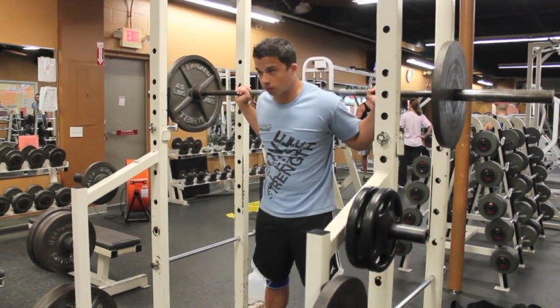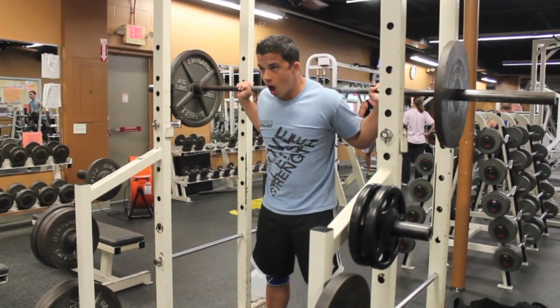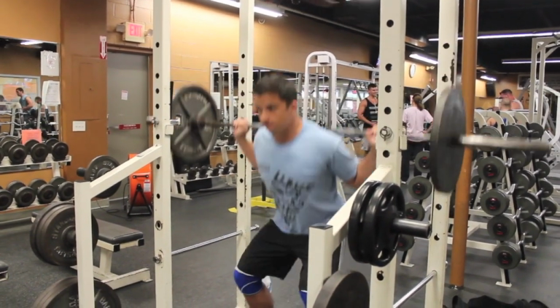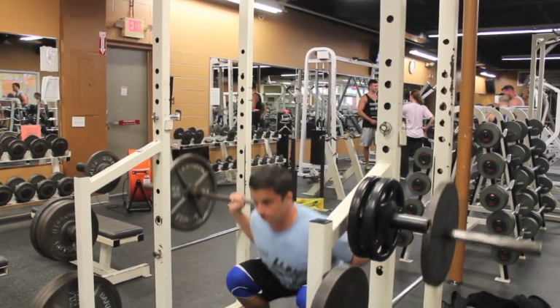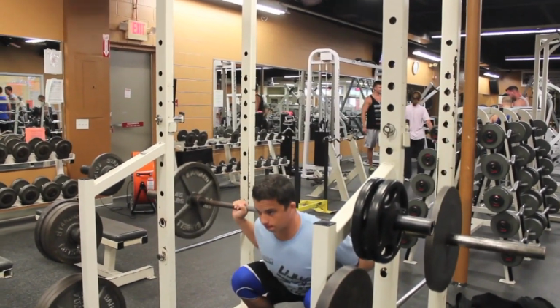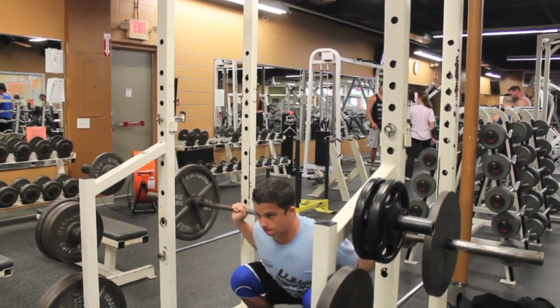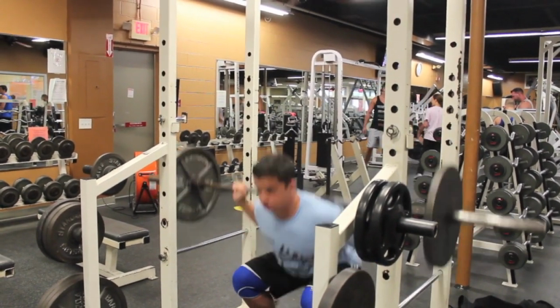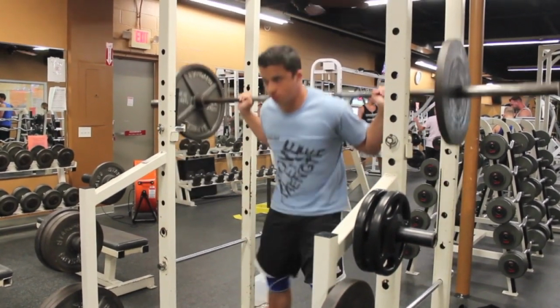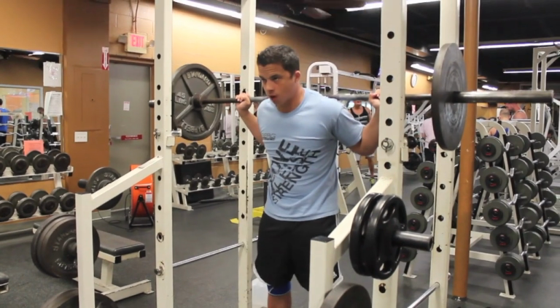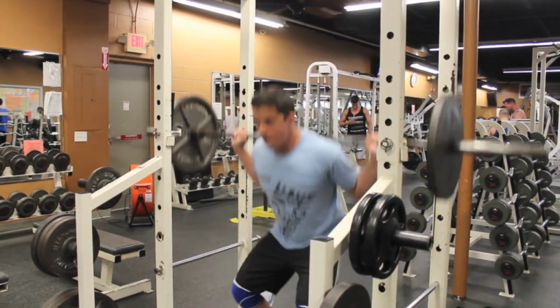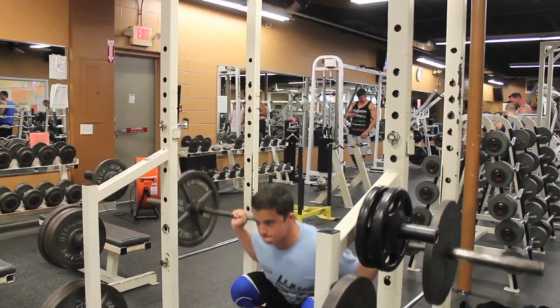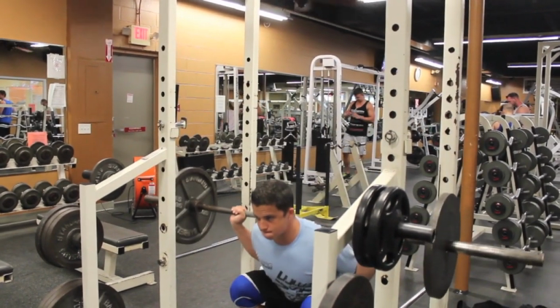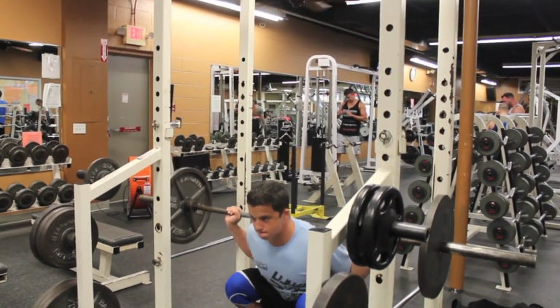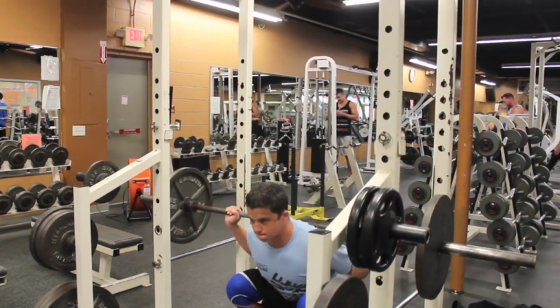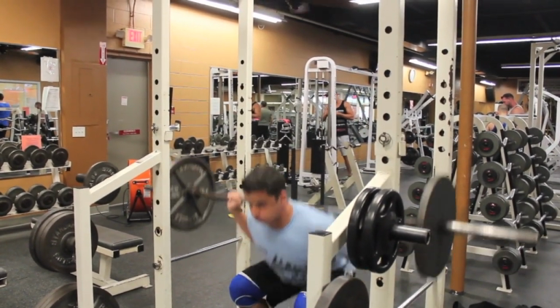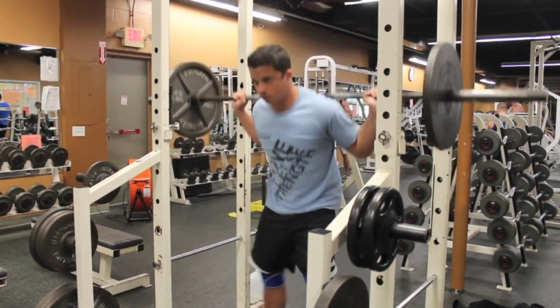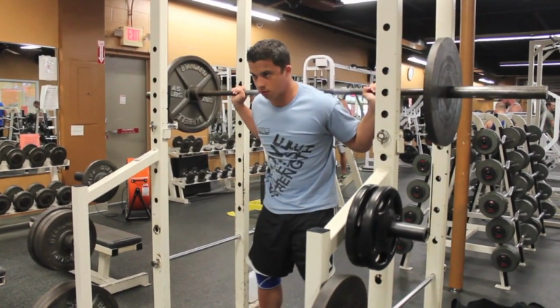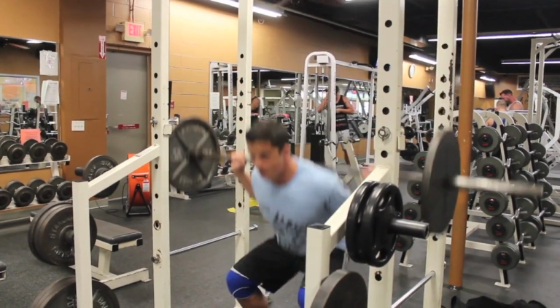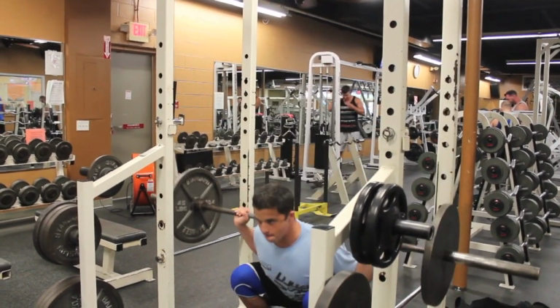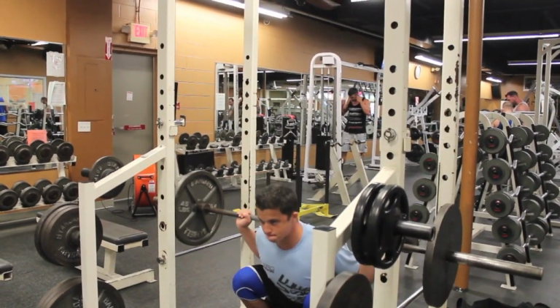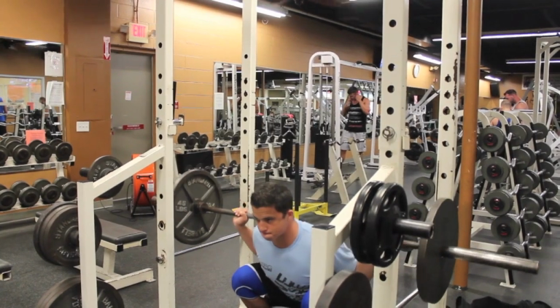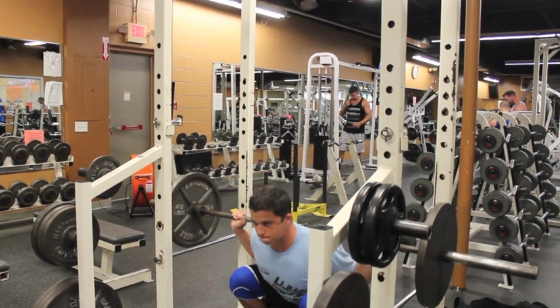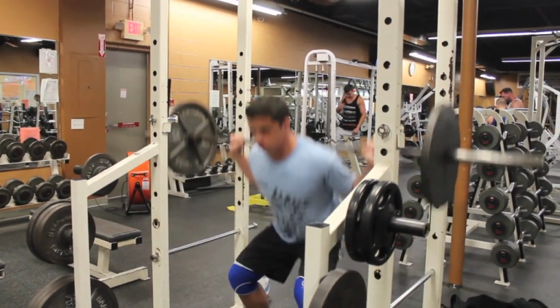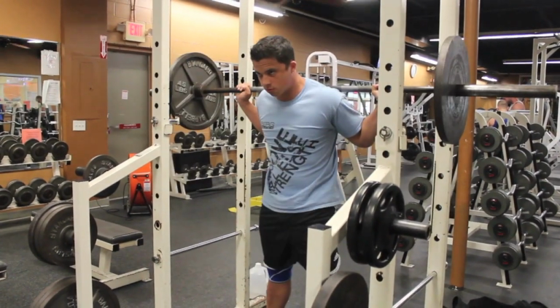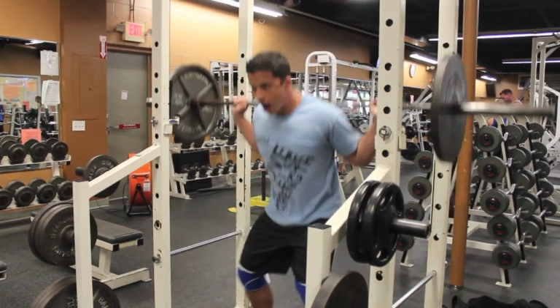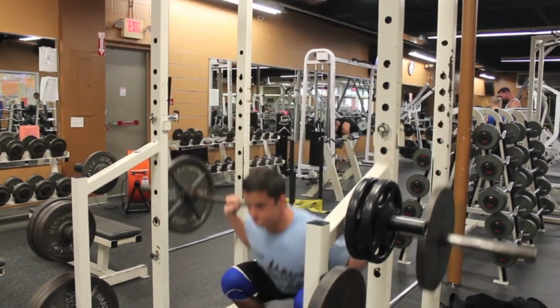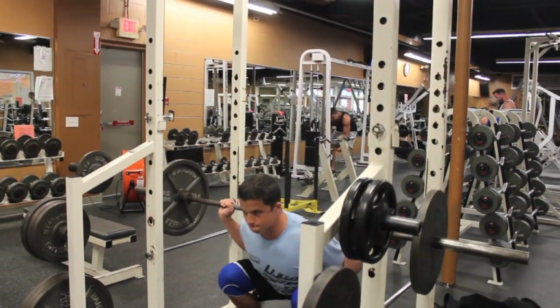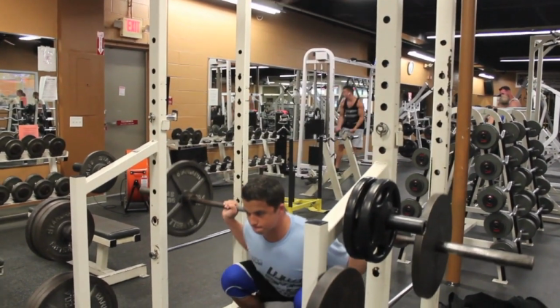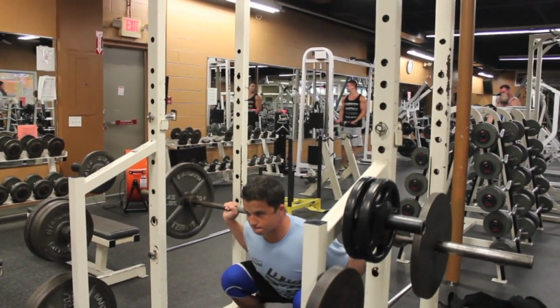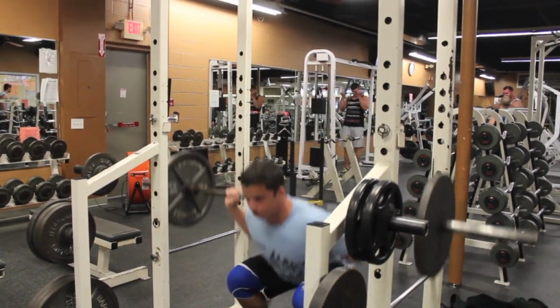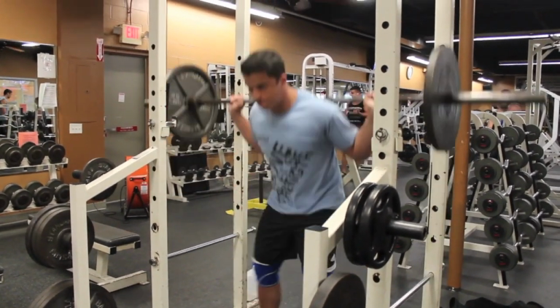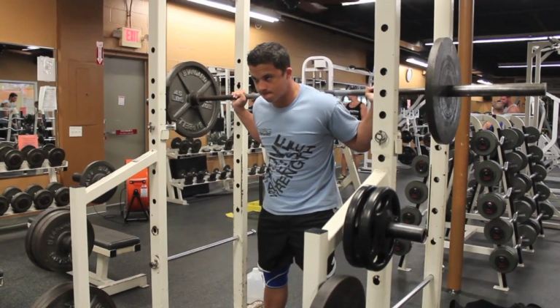Note that I'm warming up here by pause squatting 135. A pause and a bounce is actually a very good way to warm yourself up for squats and get your mobility work warmed up as well, without having to do all the separate mobility exercises. Anyway, back to the story.